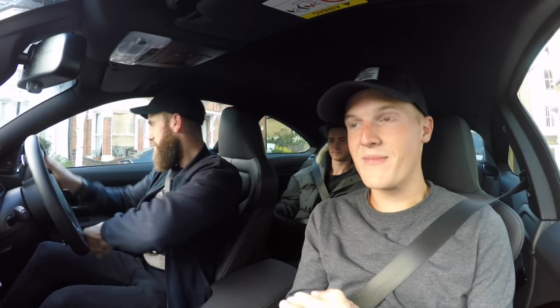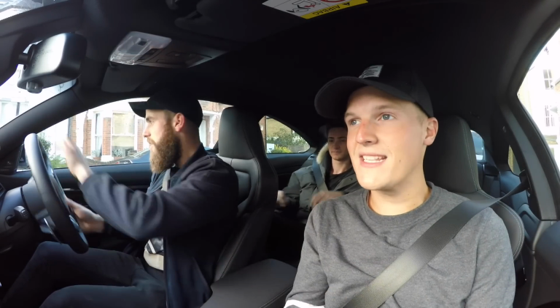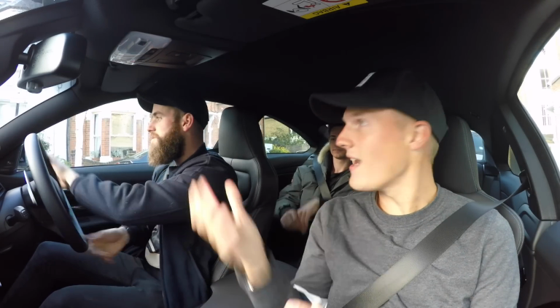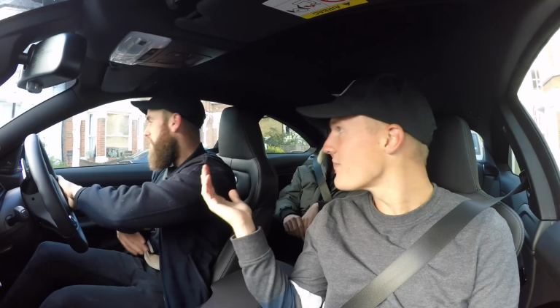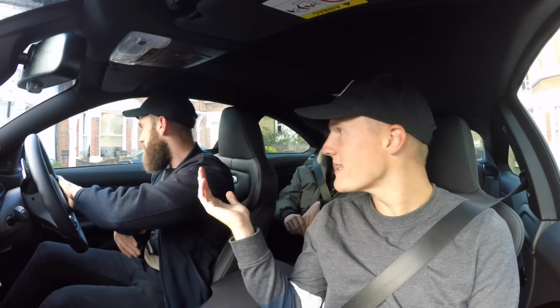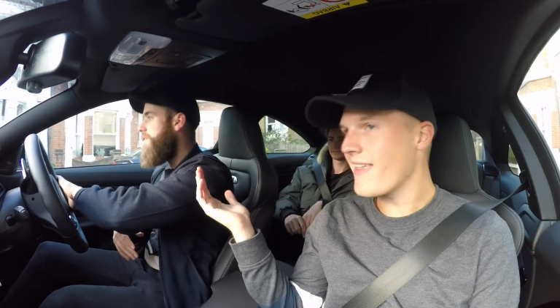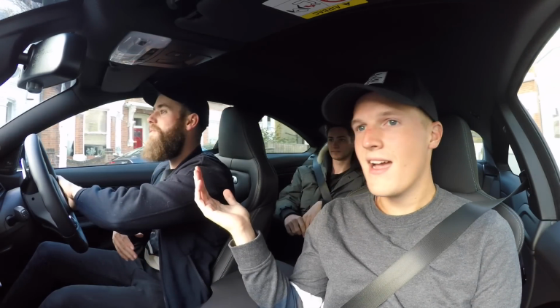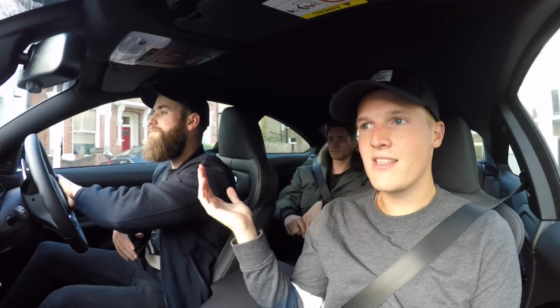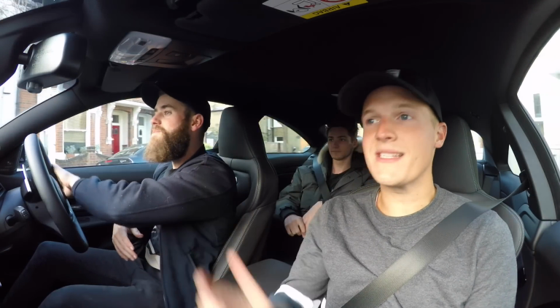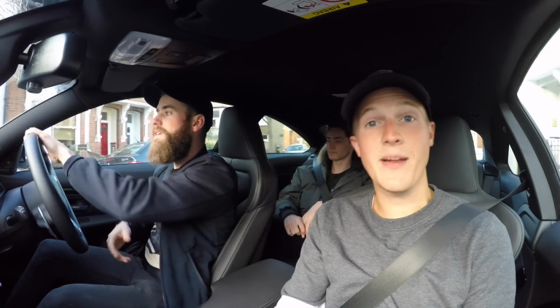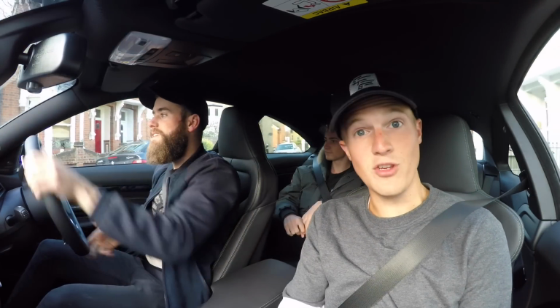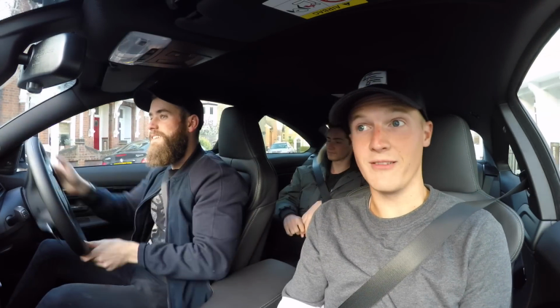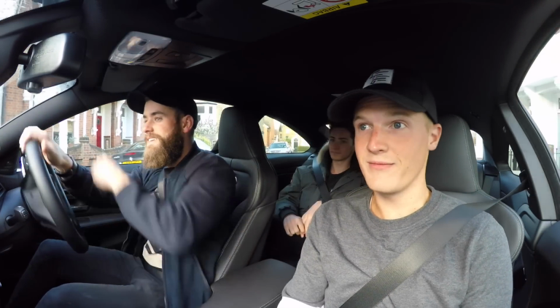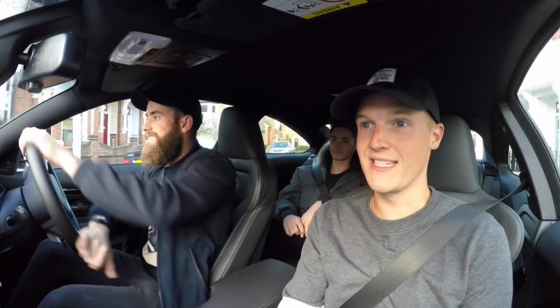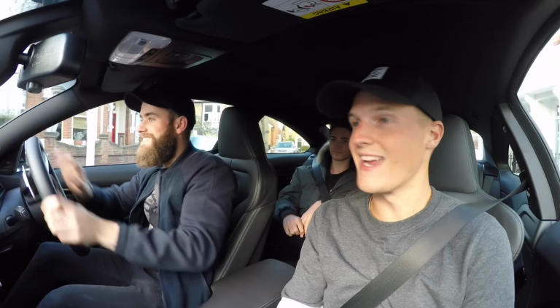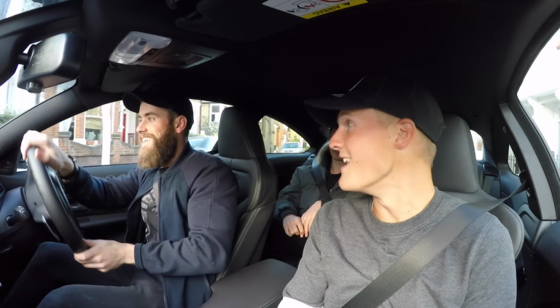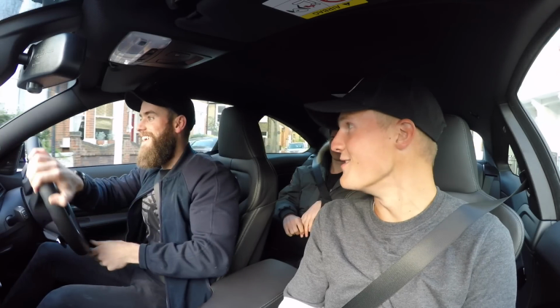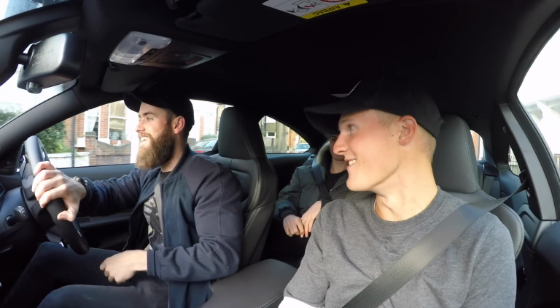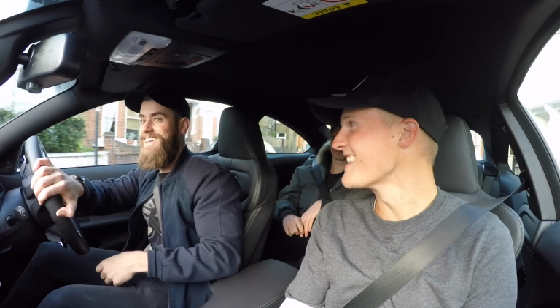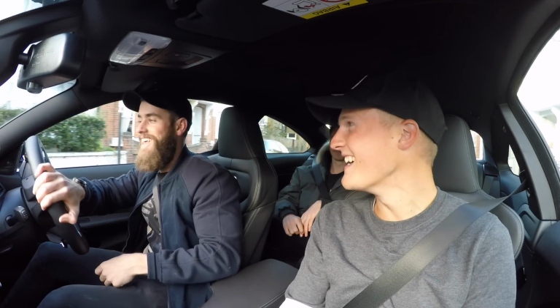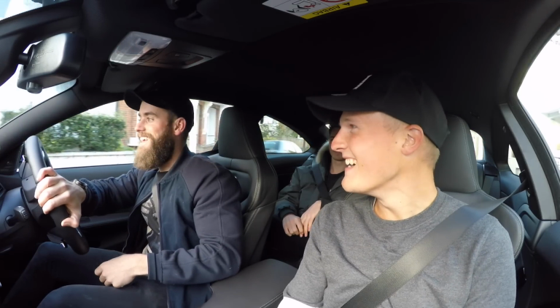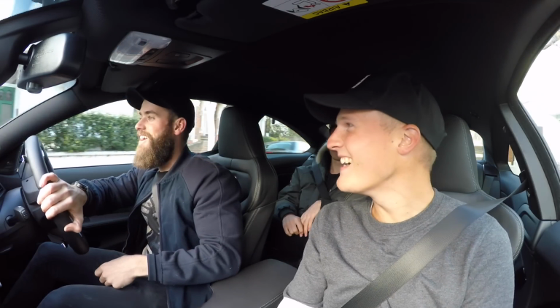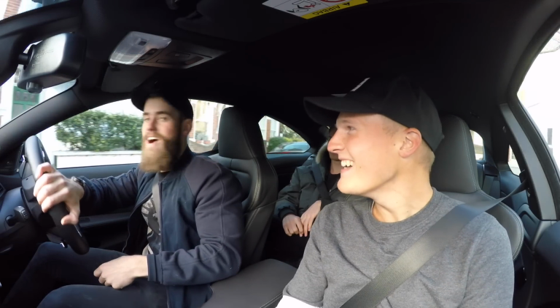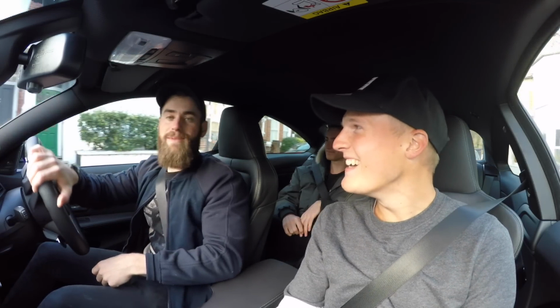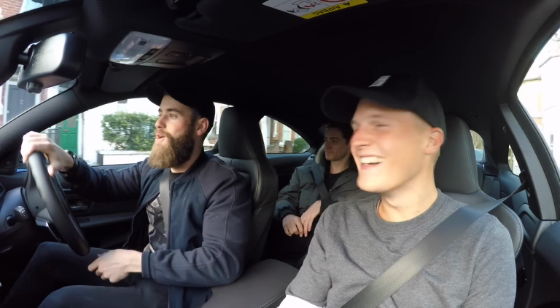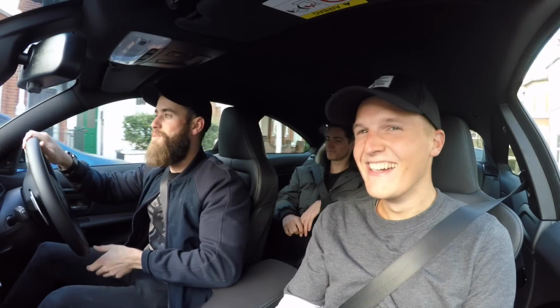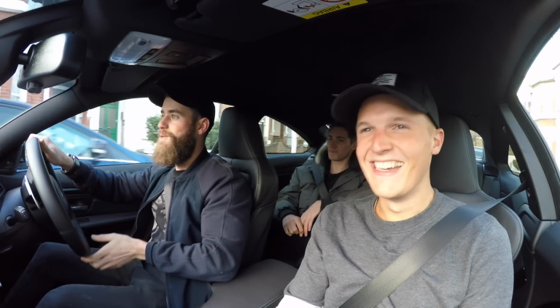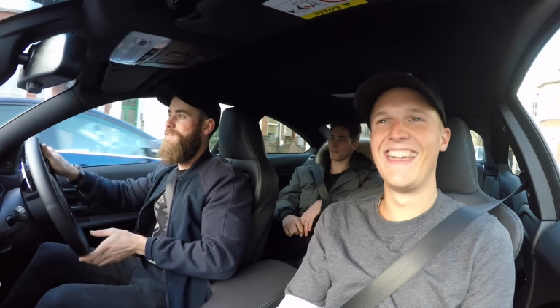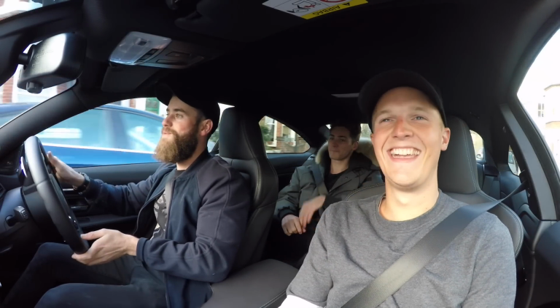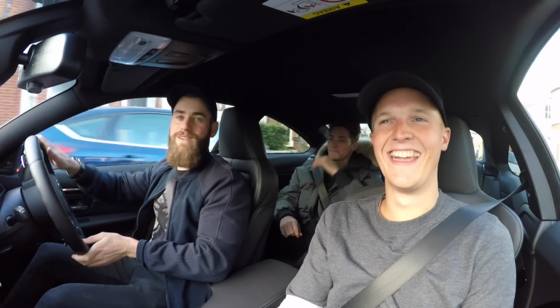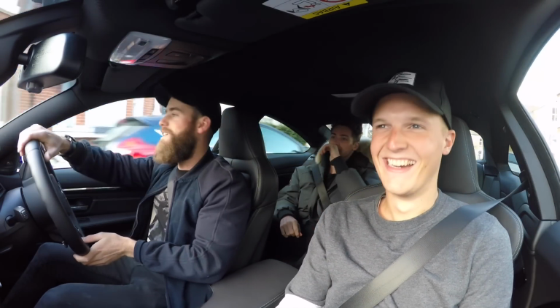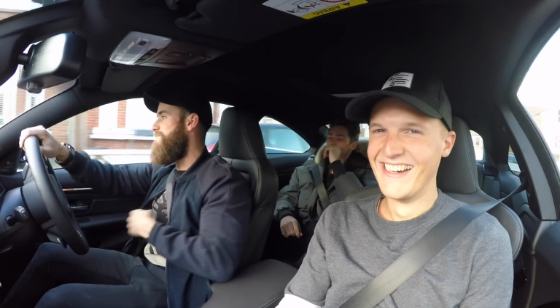Since our last filming together, Tom has now started a YouTube channel, which is just like the end of YouTube really, isn't it? I am spoiling the platform for everyone, one video at a time.